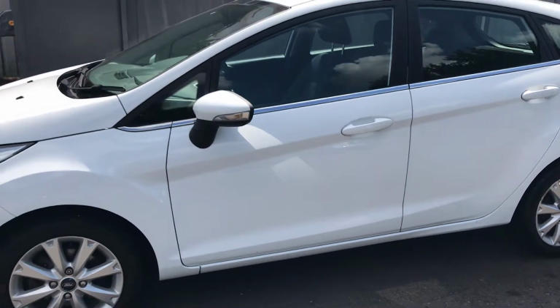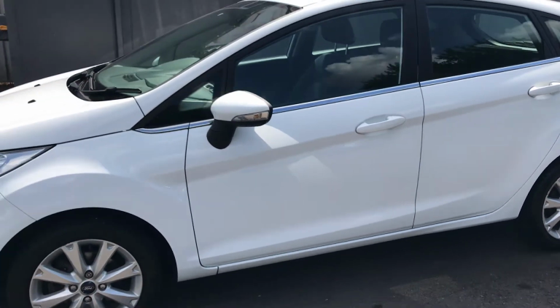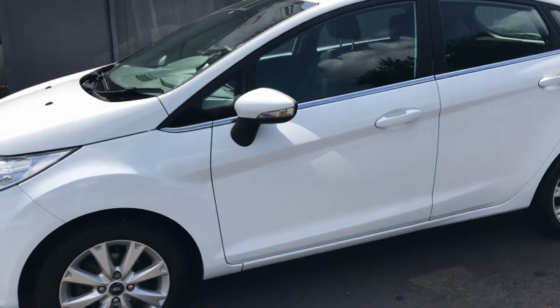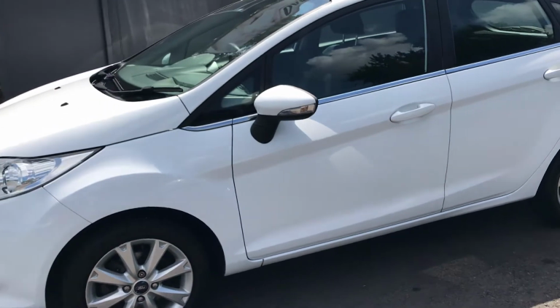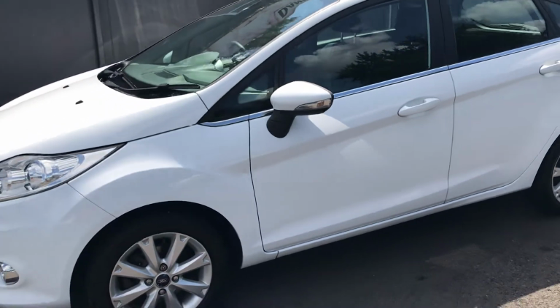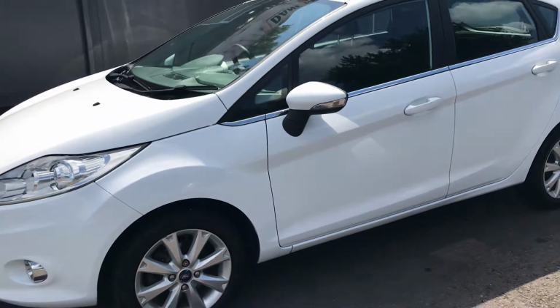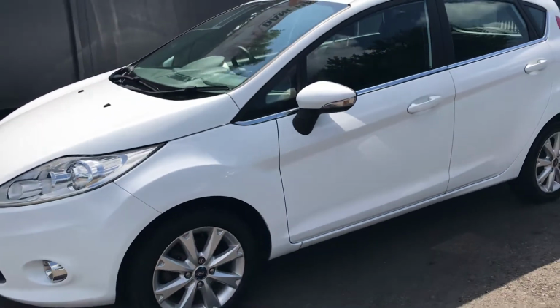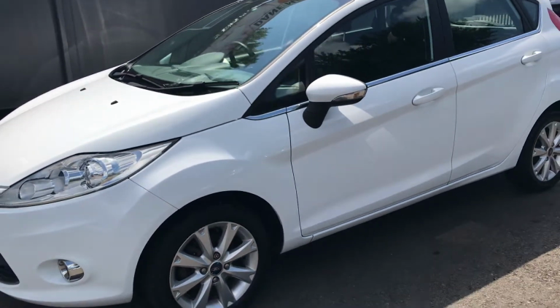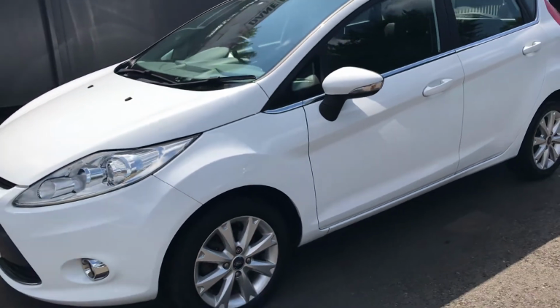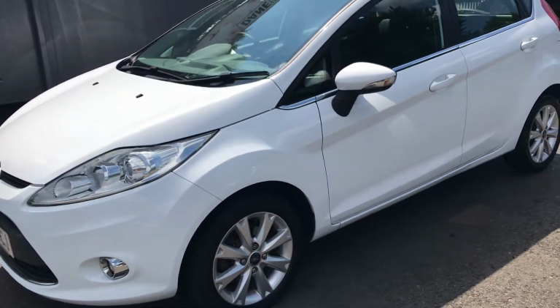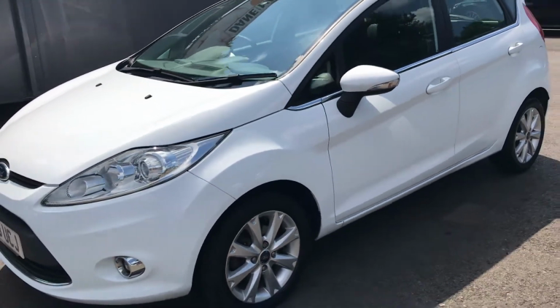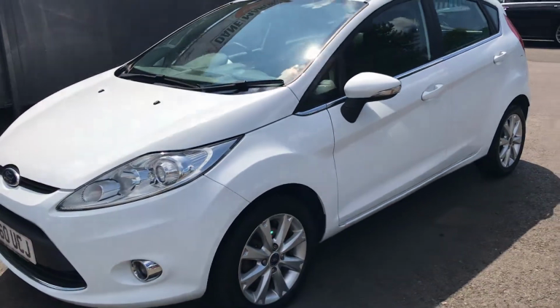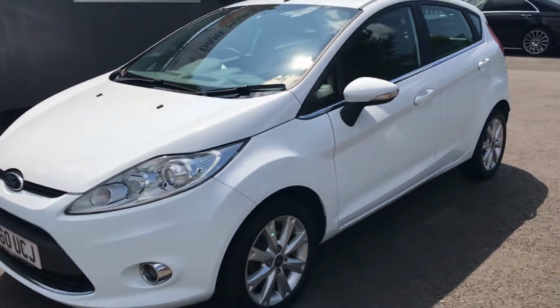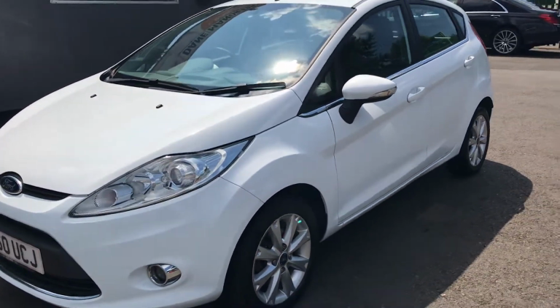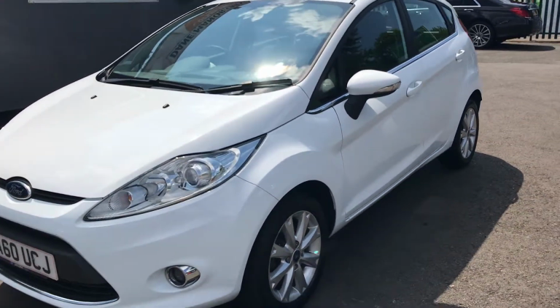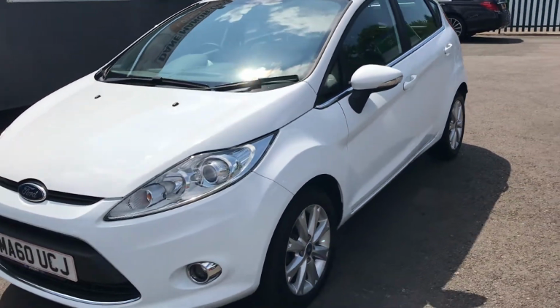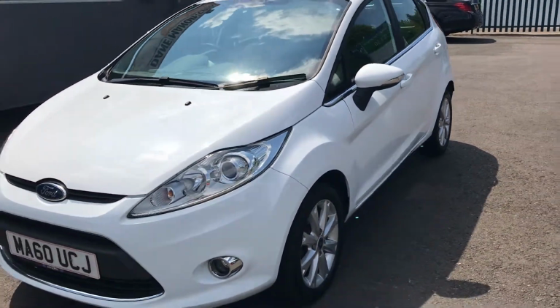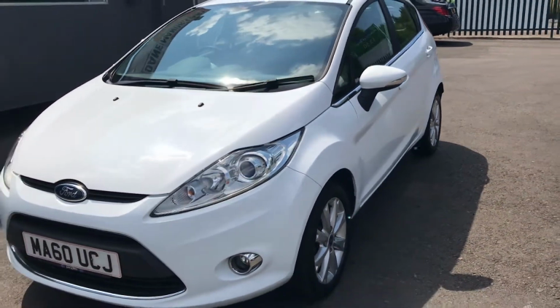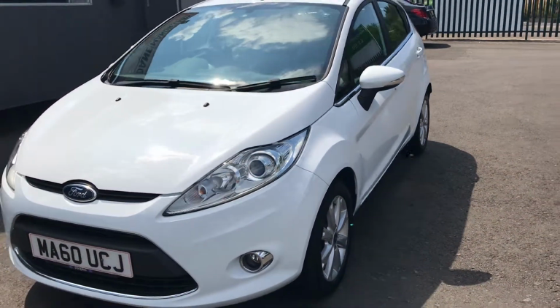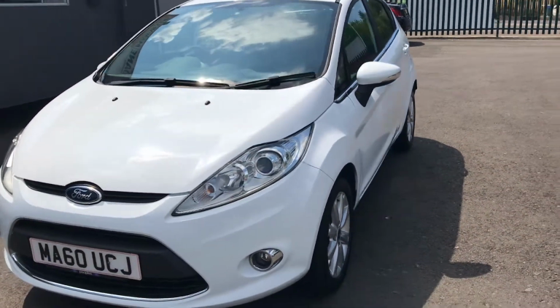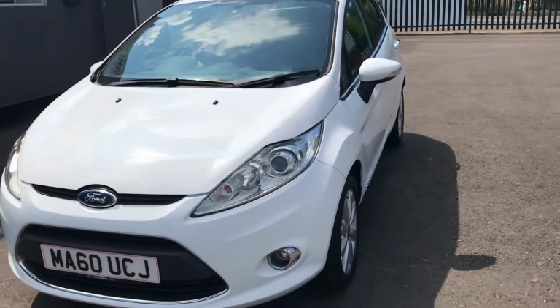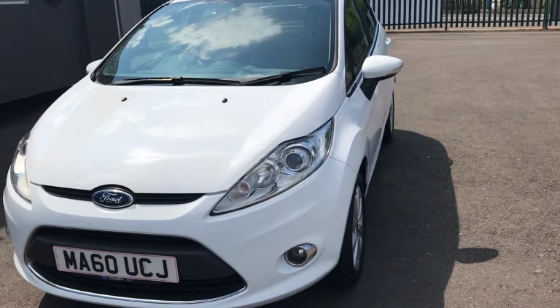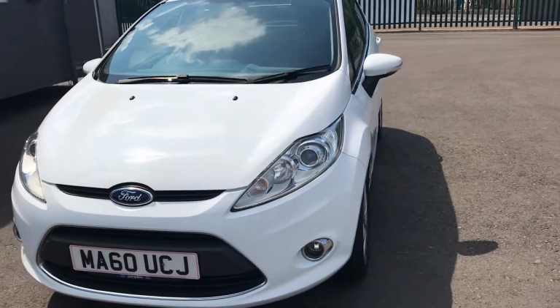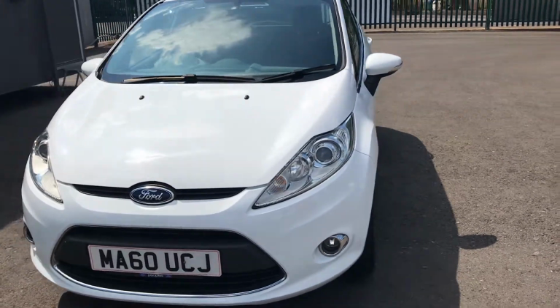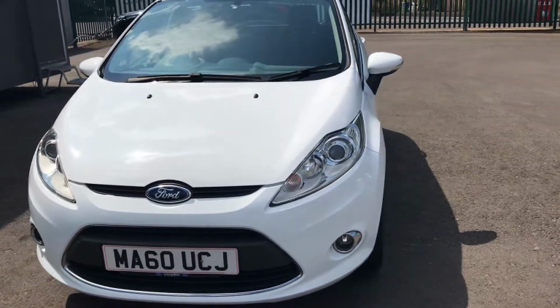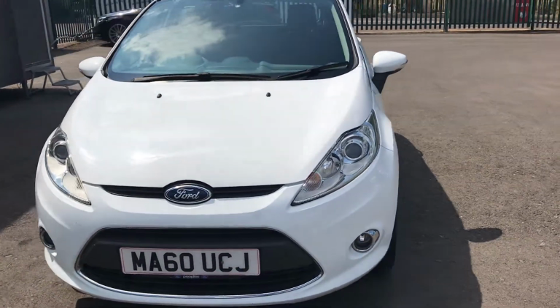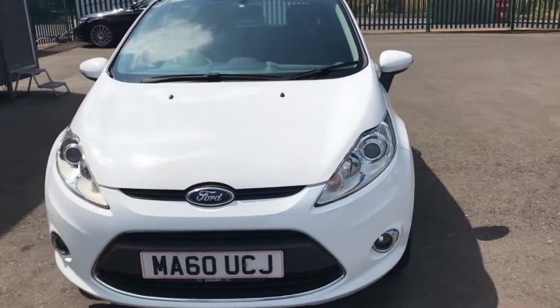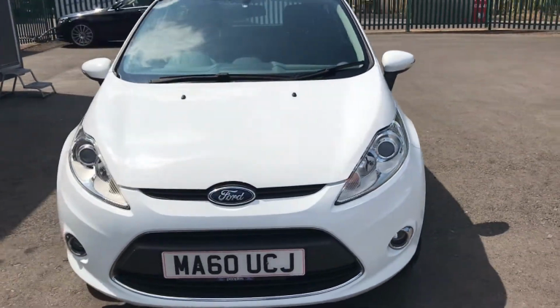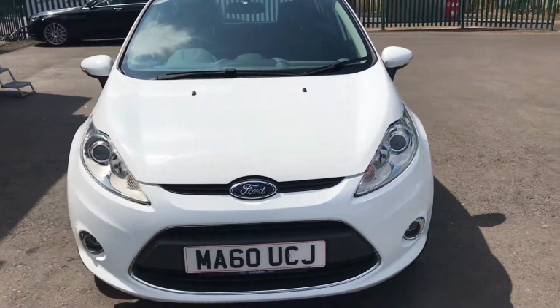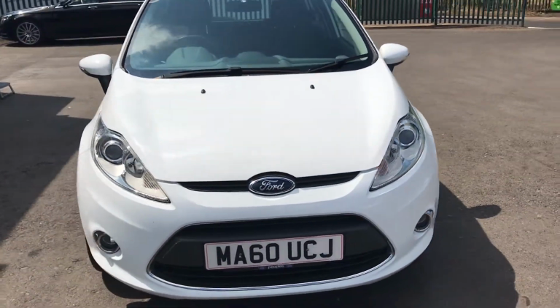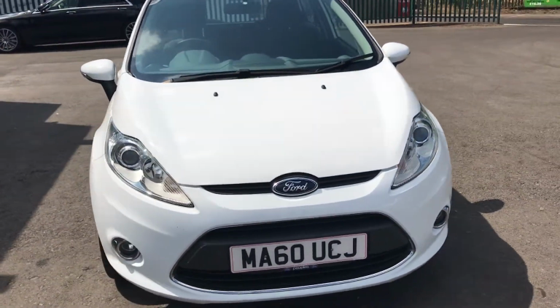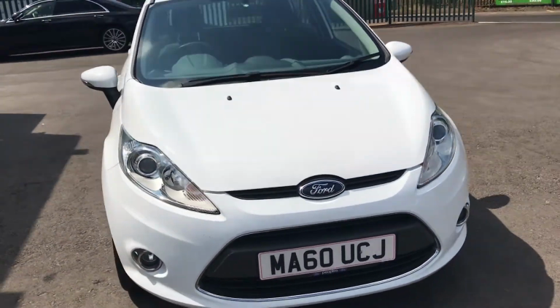Fiestas are probably one of the most popular cars that we sell as a hatchback. Highly reliable, good on fuel, and not a fortune to maintain.